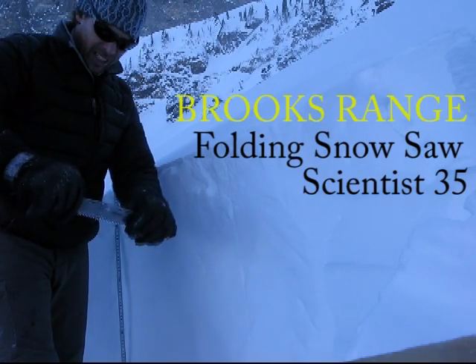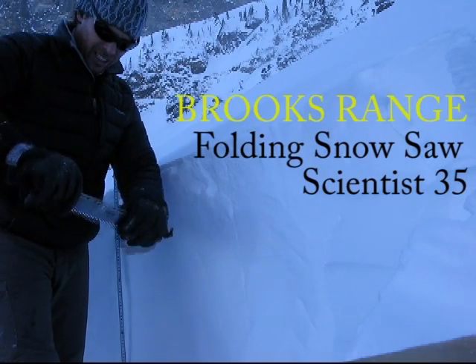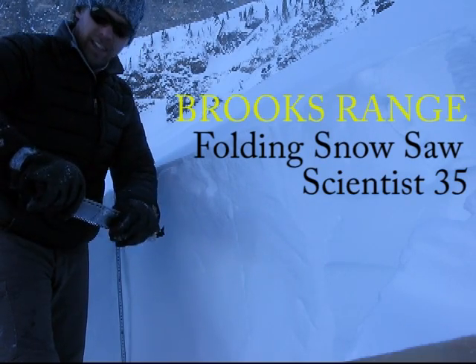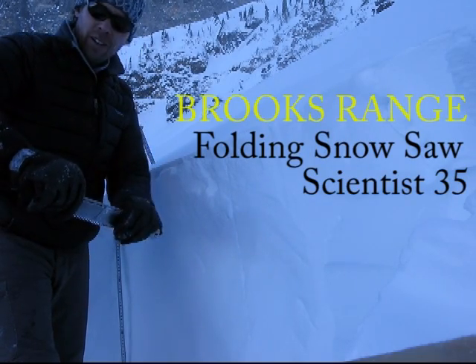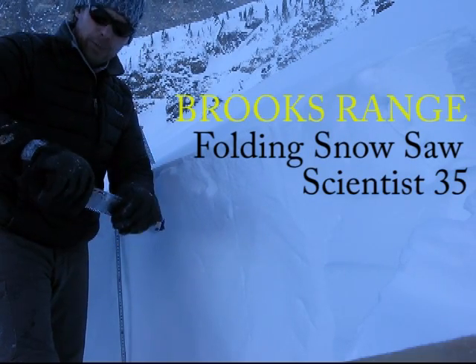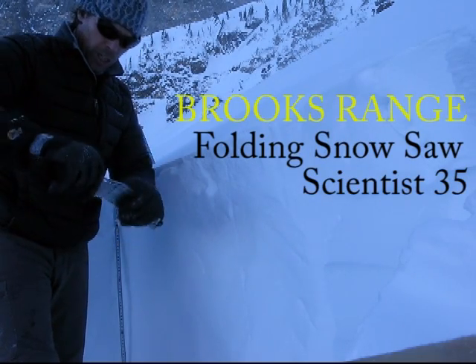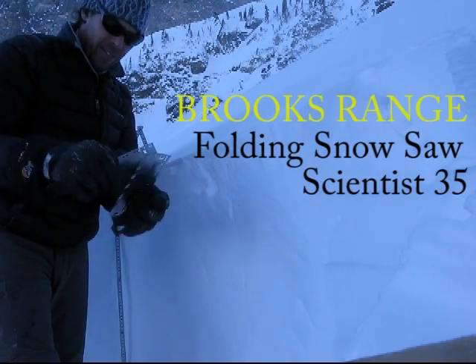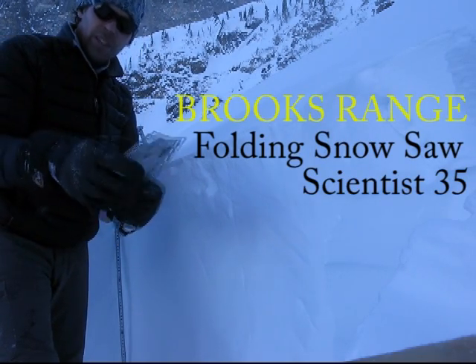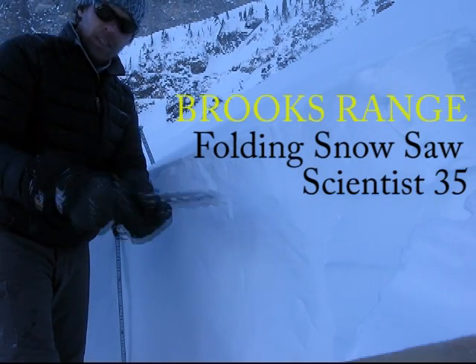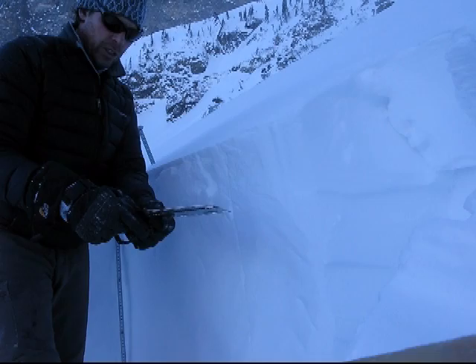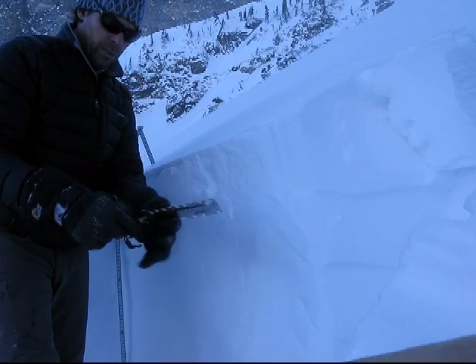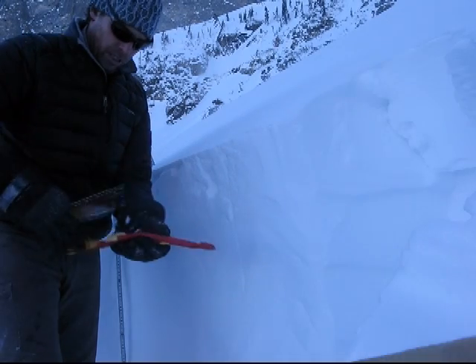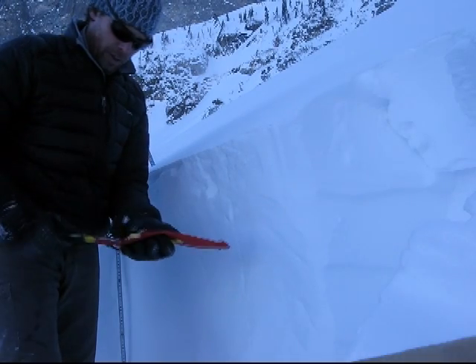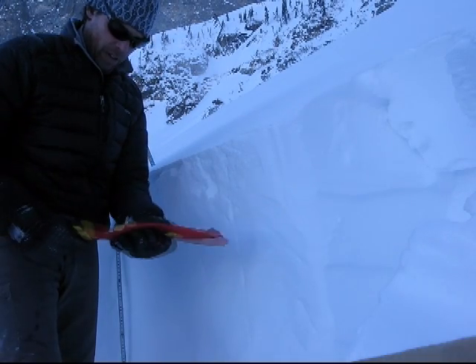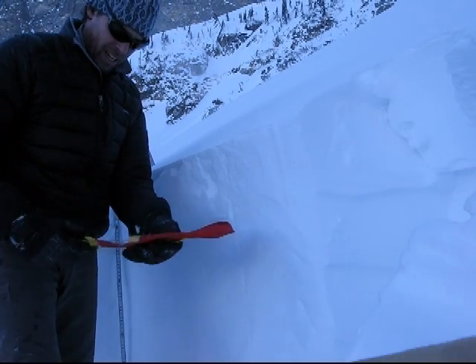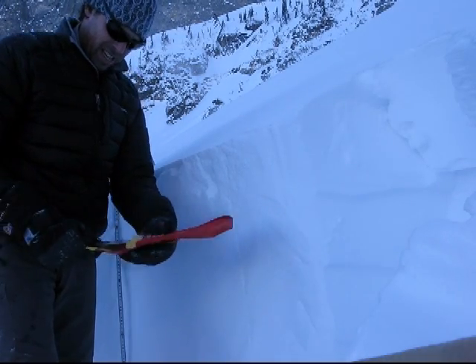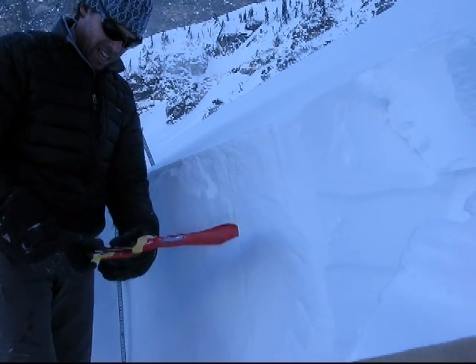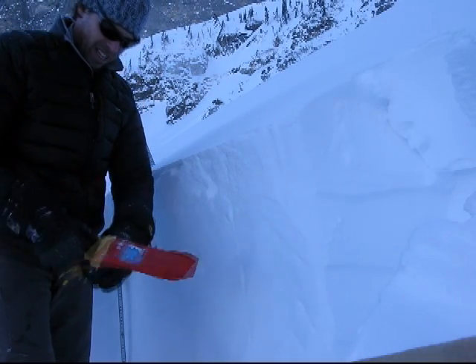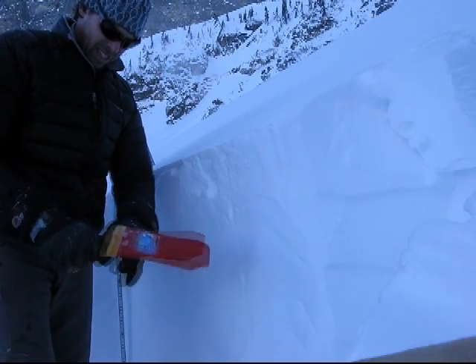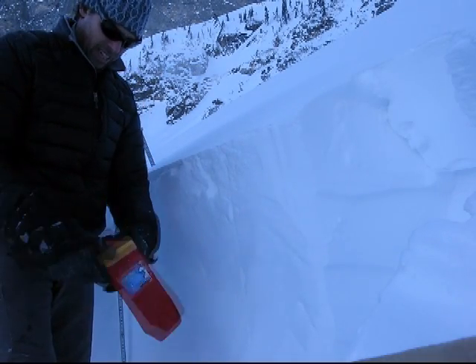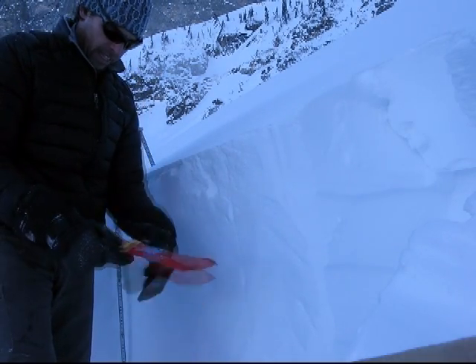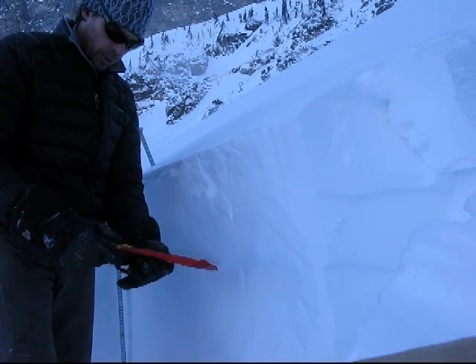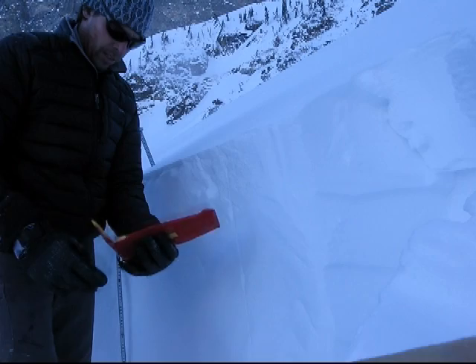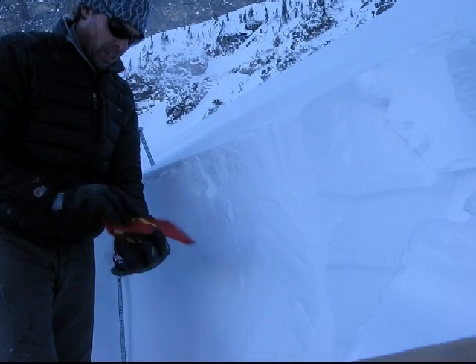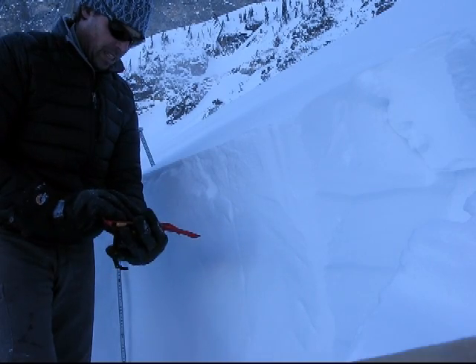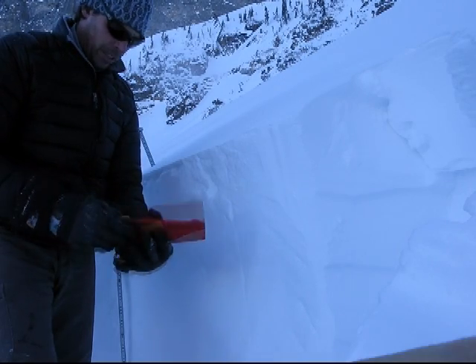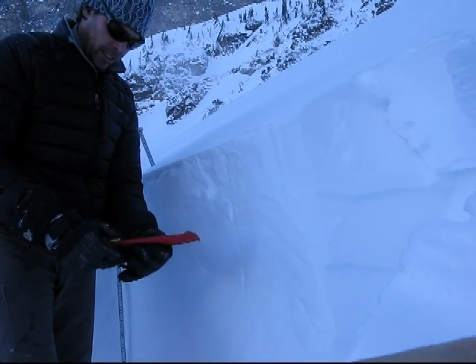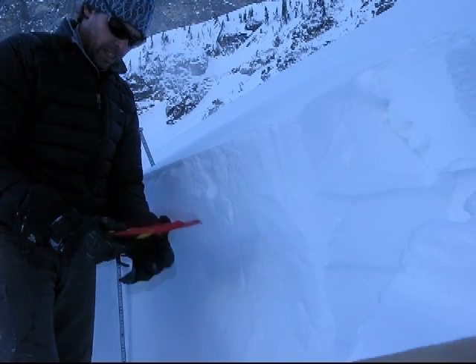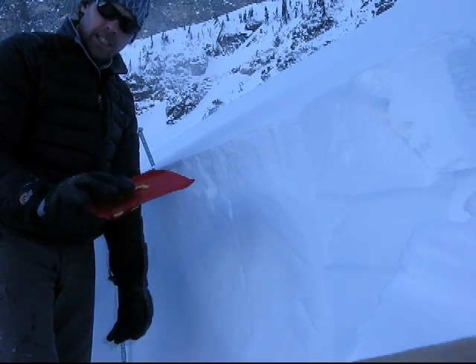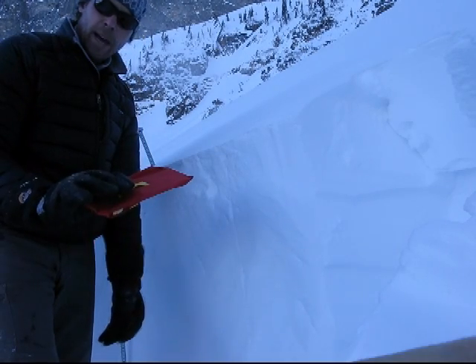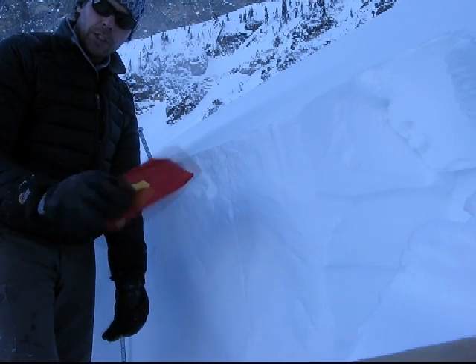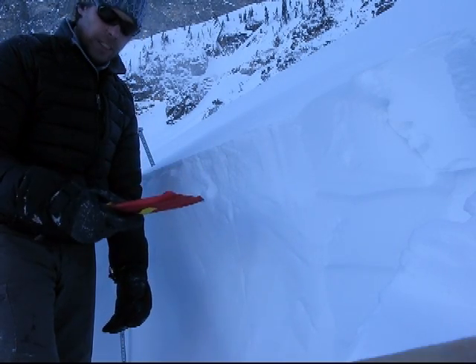It's a collapsible saw, which is so far my favorite. The carrying case seems really durable and protects the contents of the pack from the sharp edges.